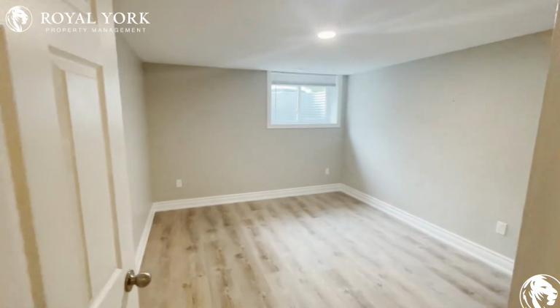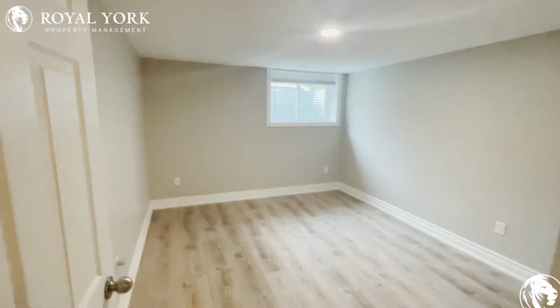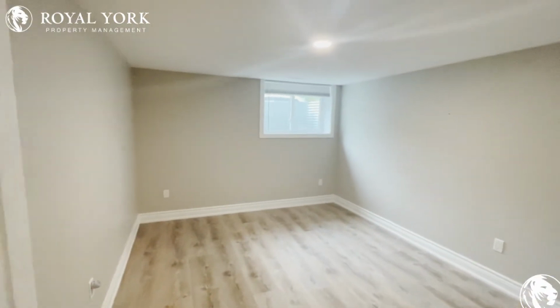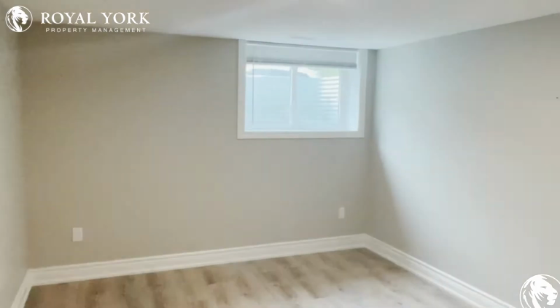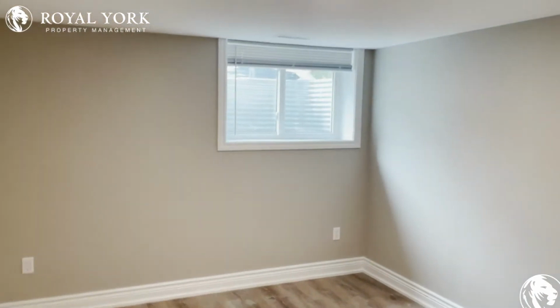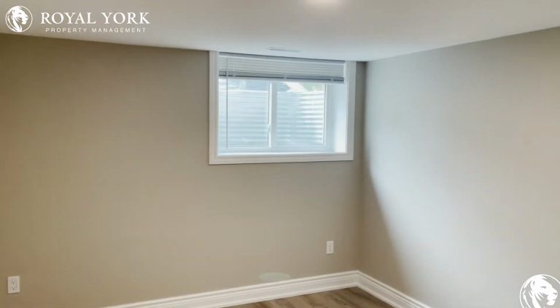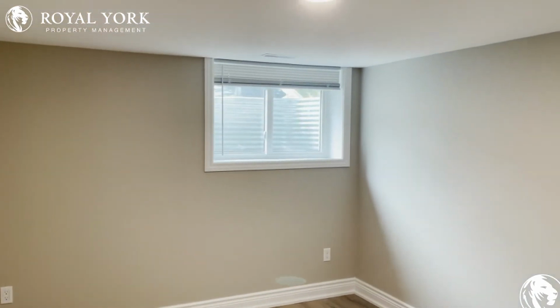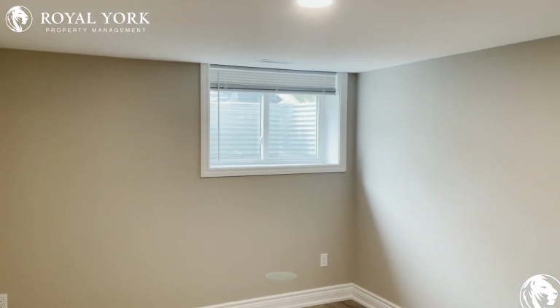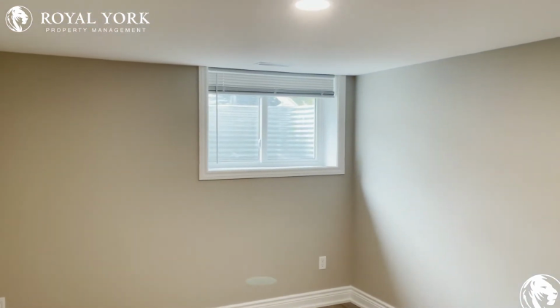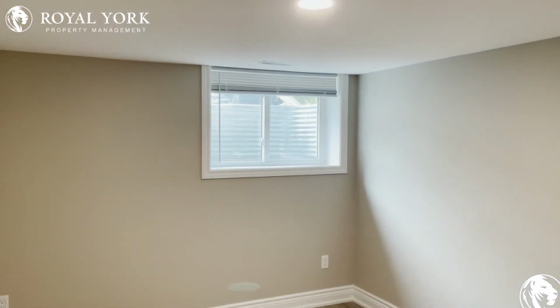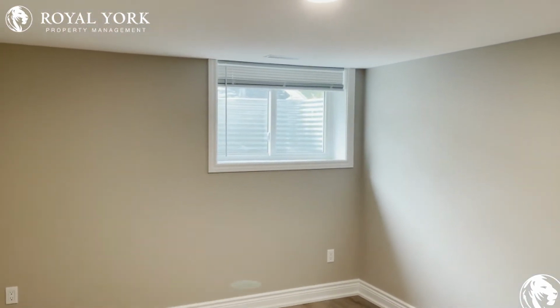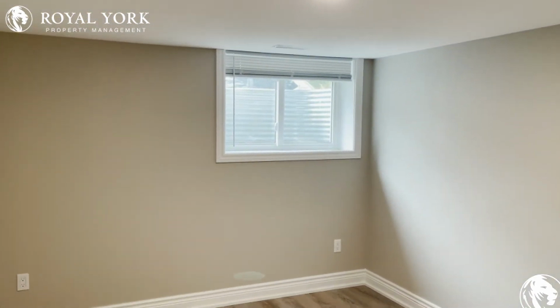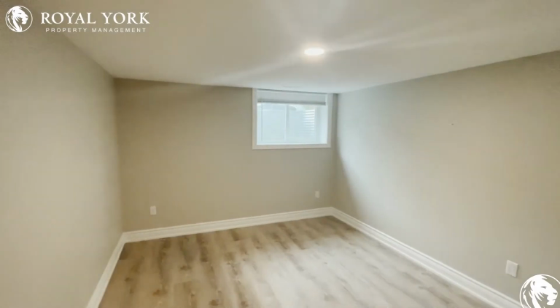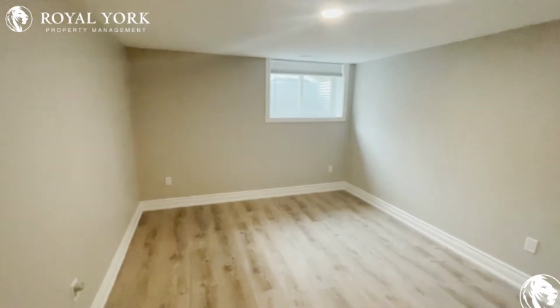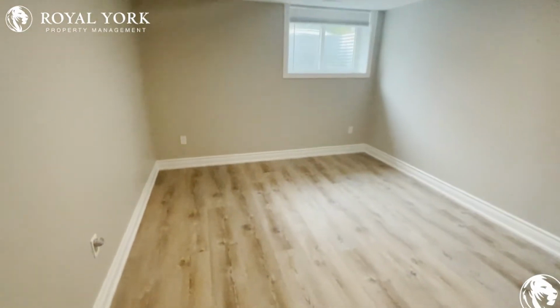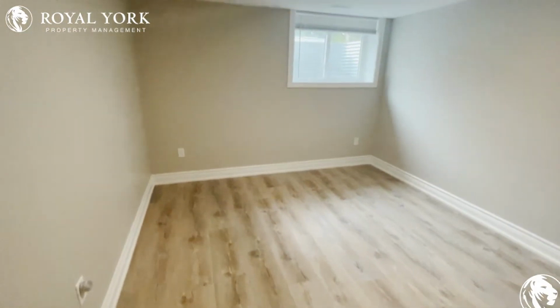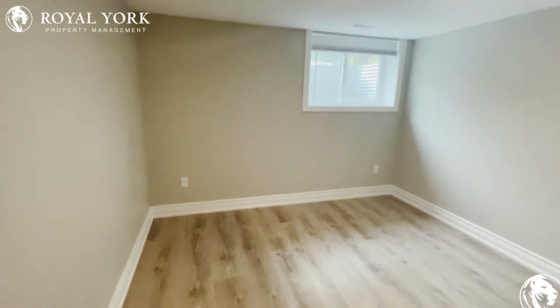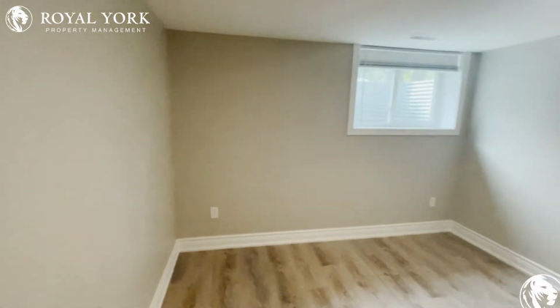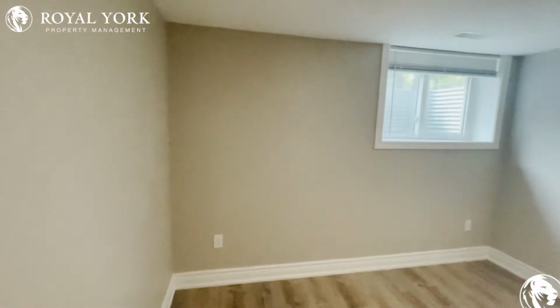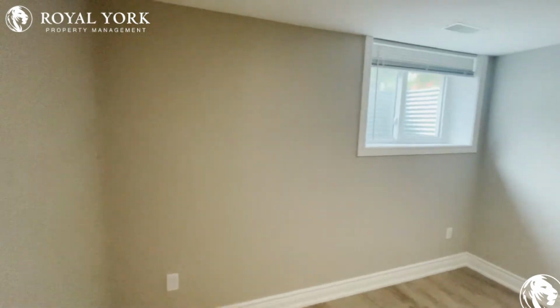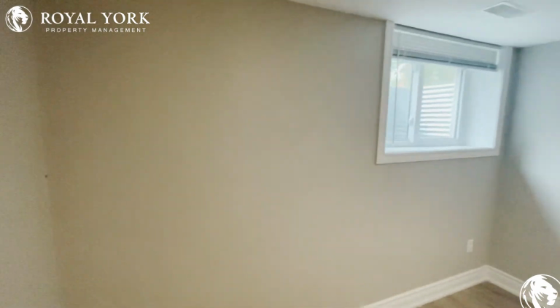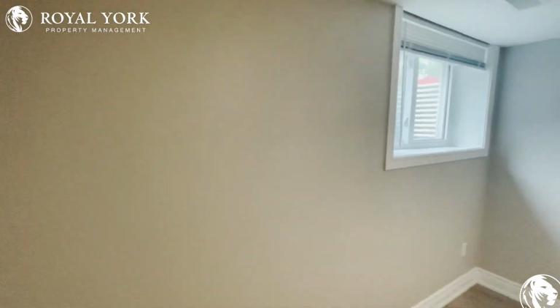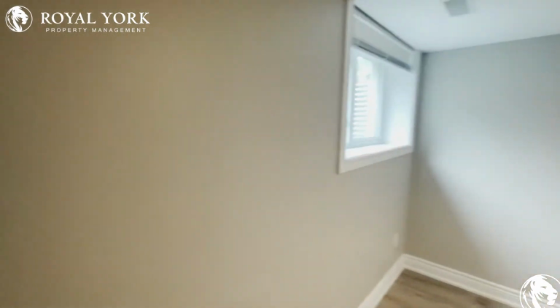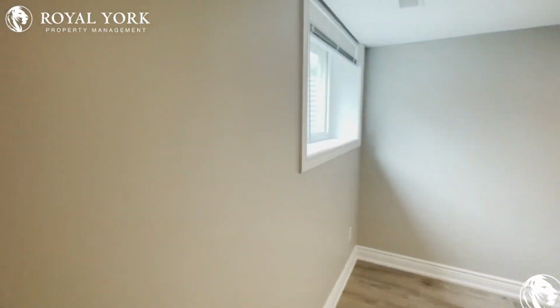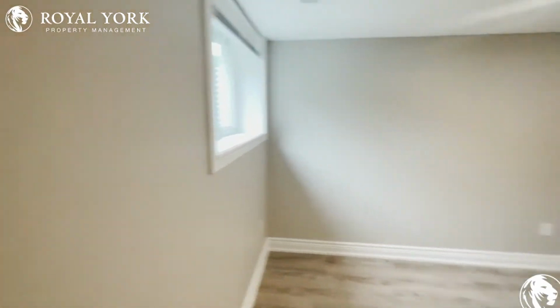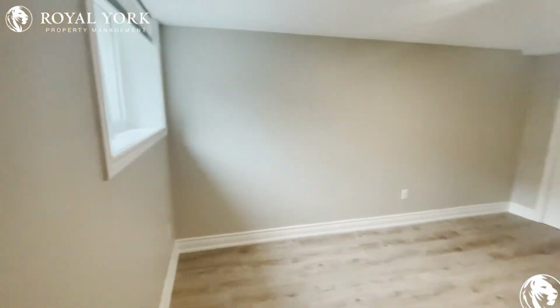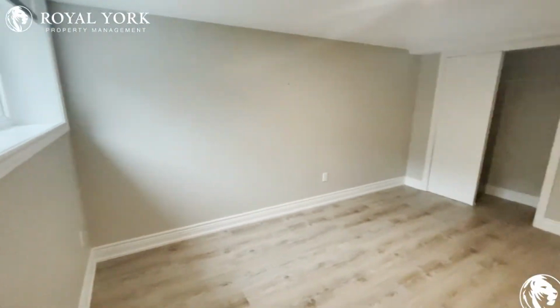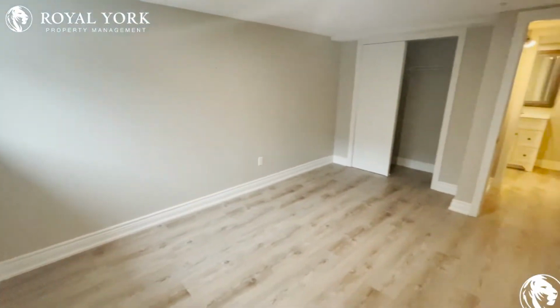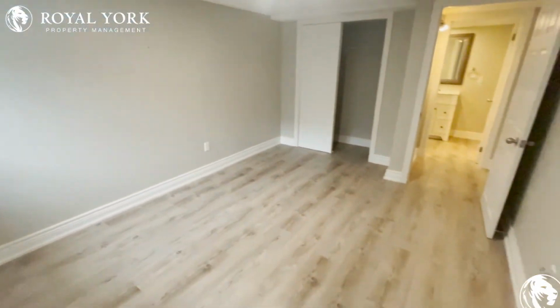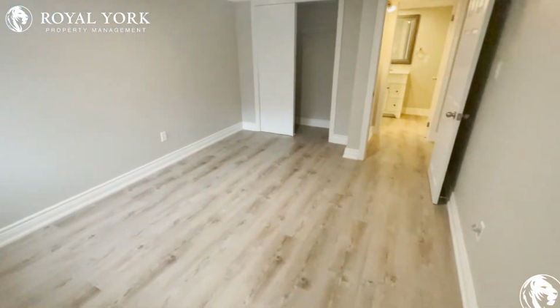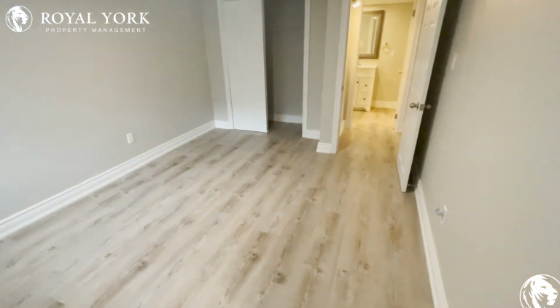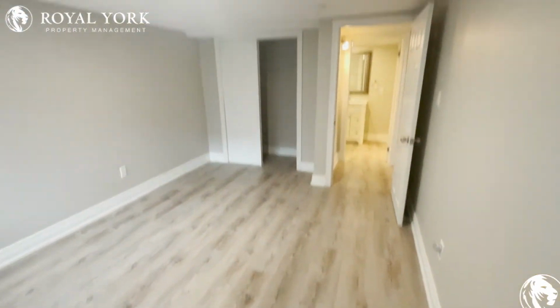We also have the bedroom over here — take a look at how large that window is, it's huge. It's a very nice spacious bedroom, large enough to easily fit a king-size bed.